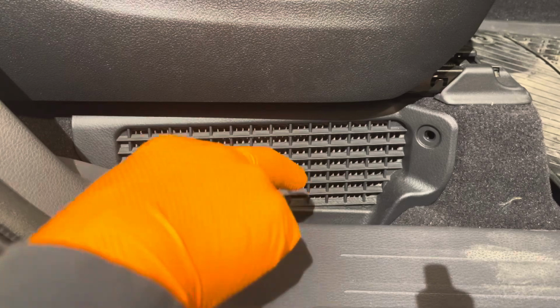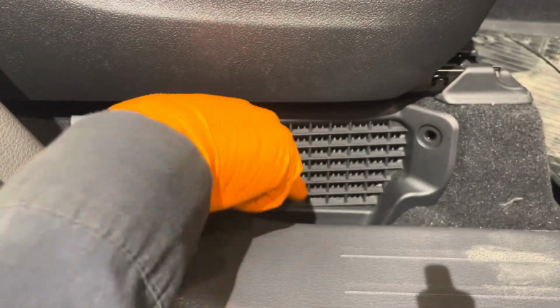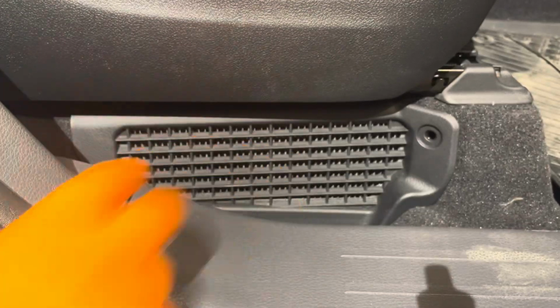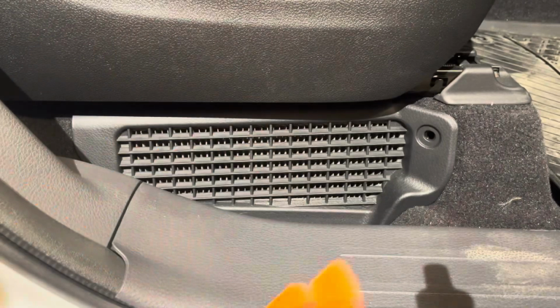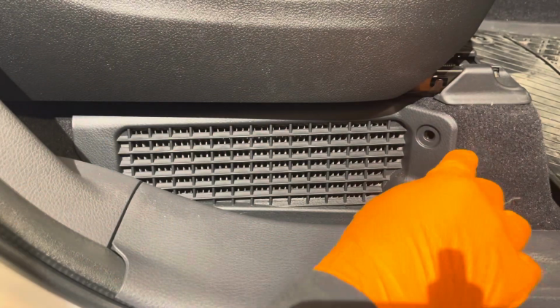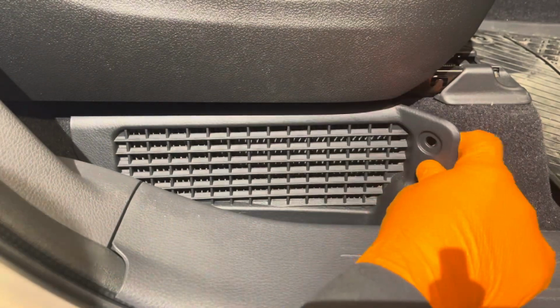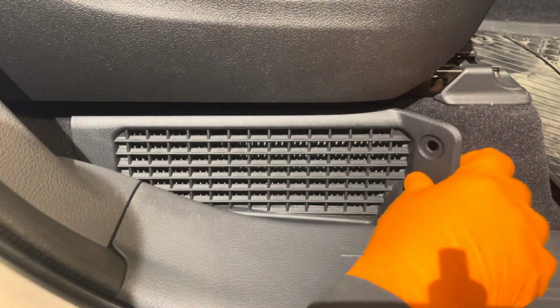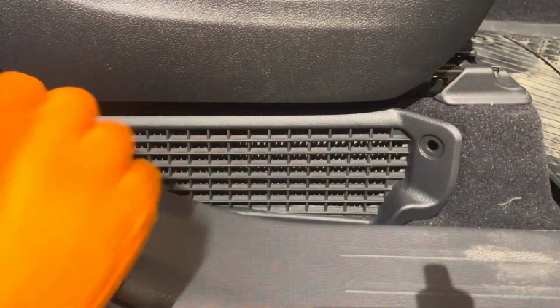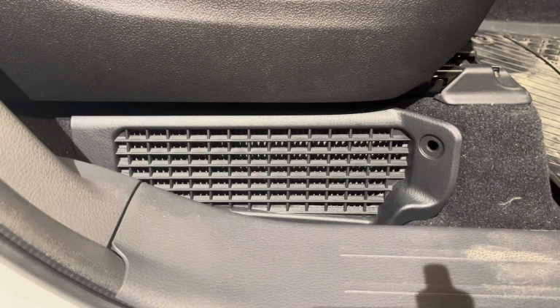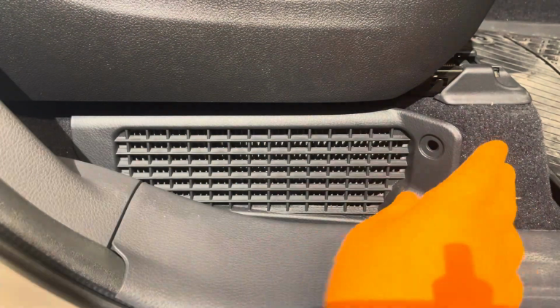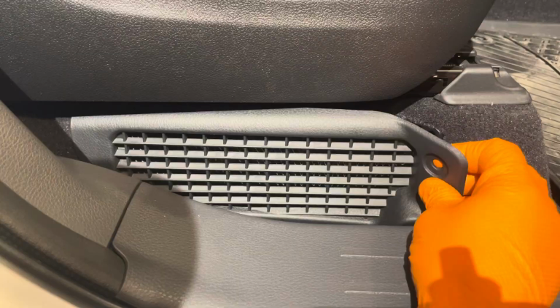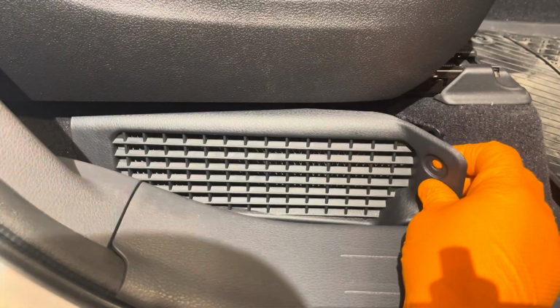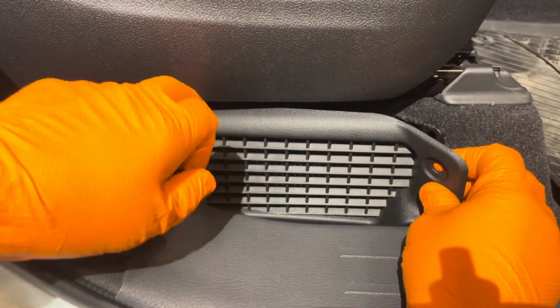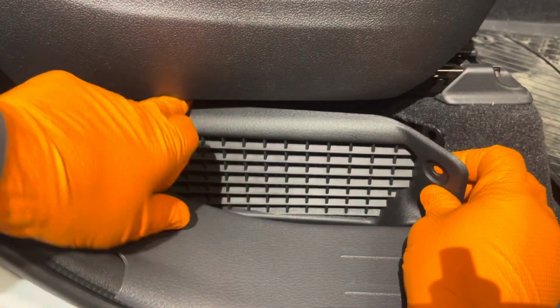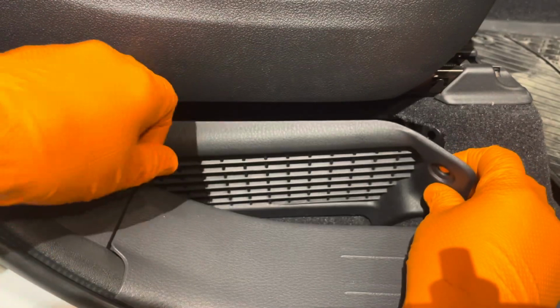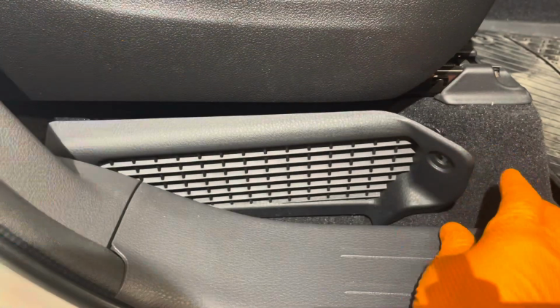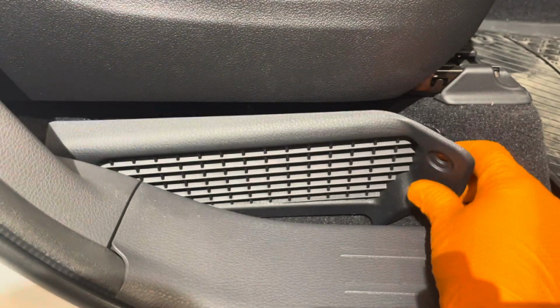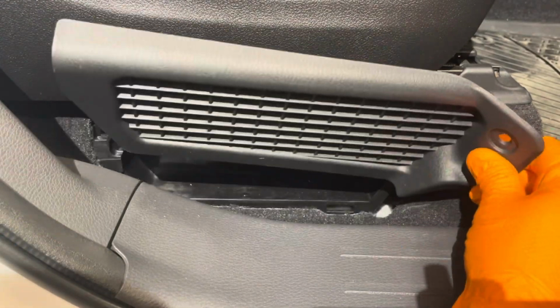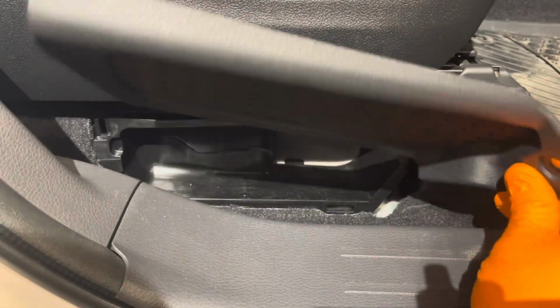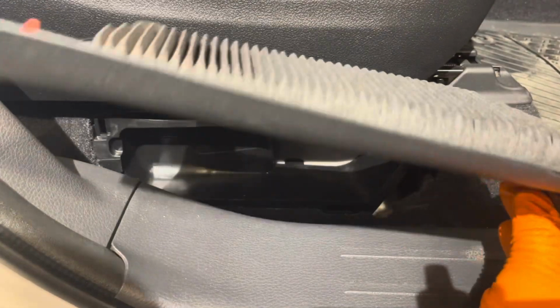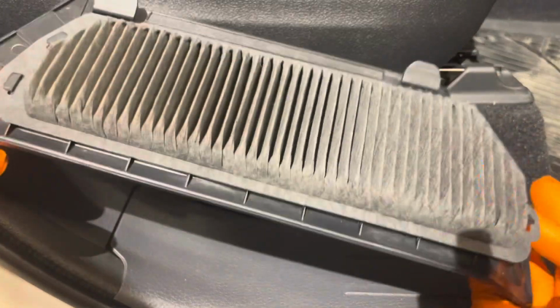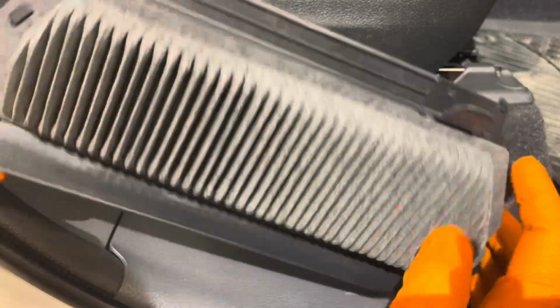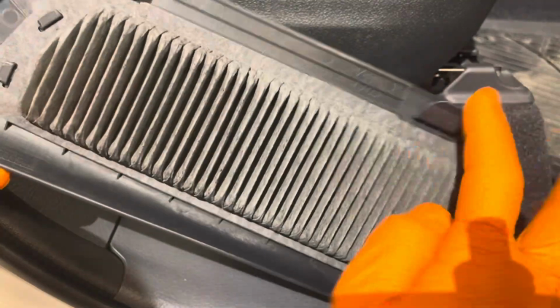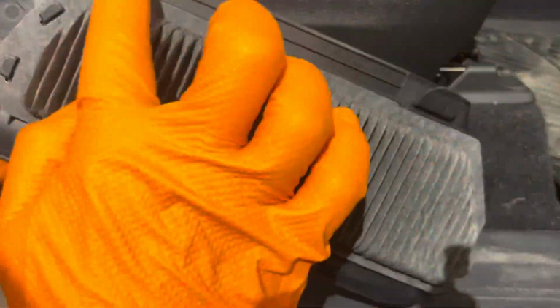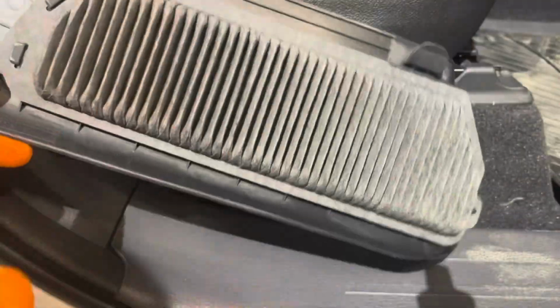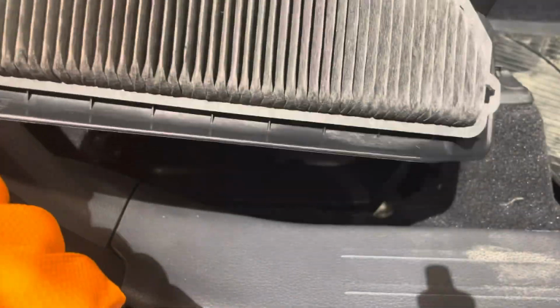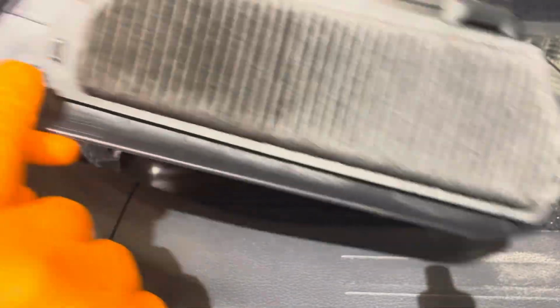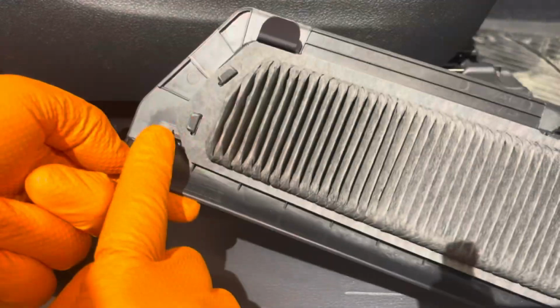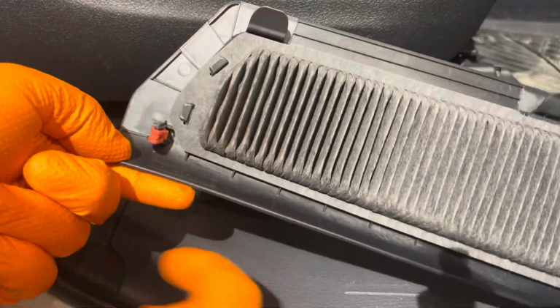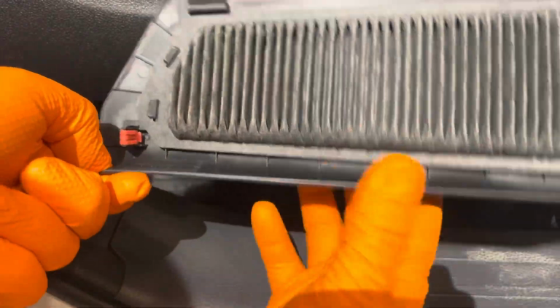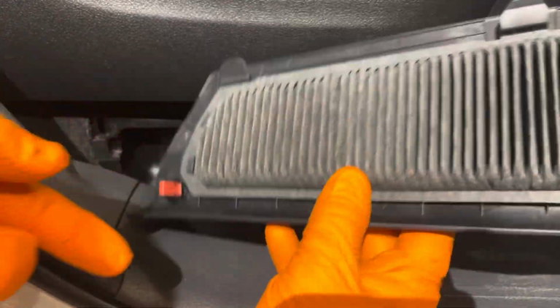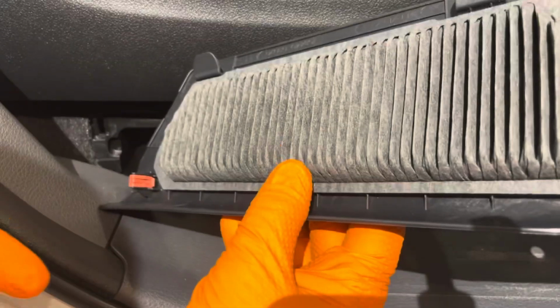We'll grab it from here and then pop the clip off from the top, and then we can remove it. Those are the two claws right there, and that's the clip we're disengaging.